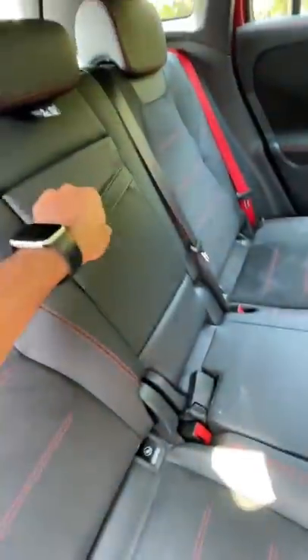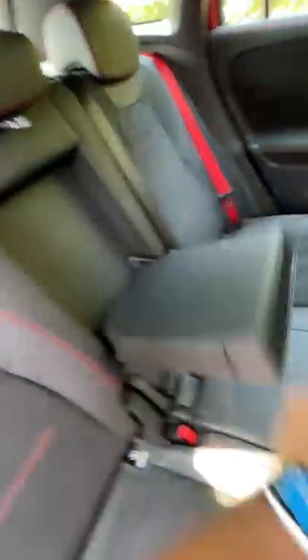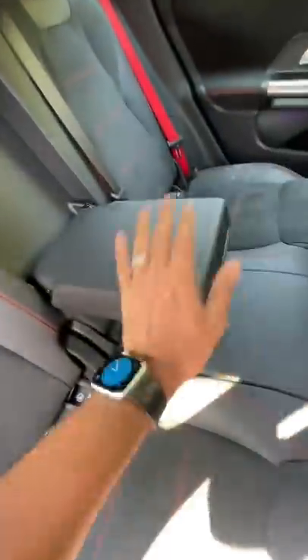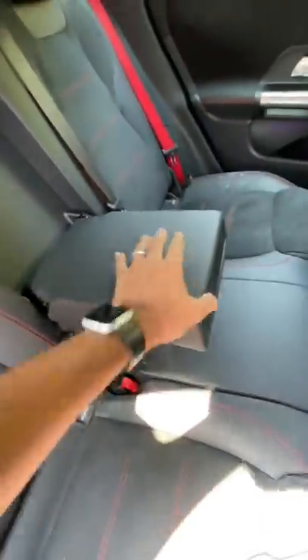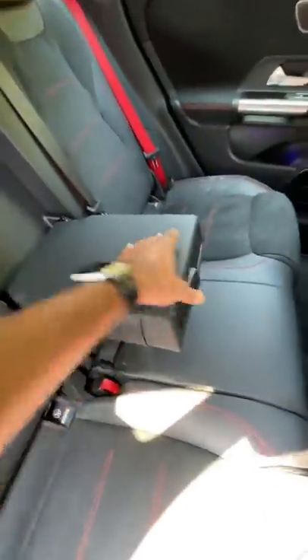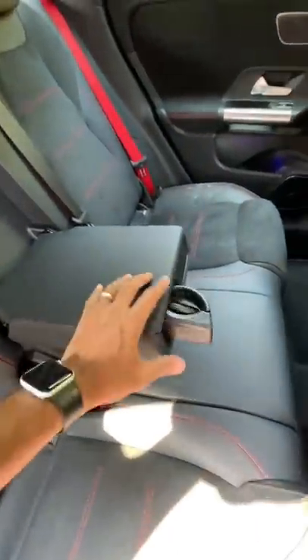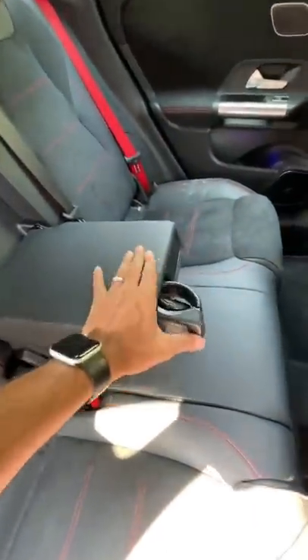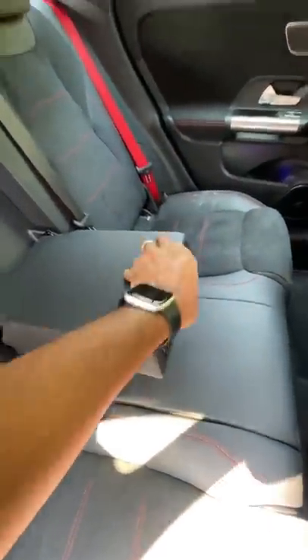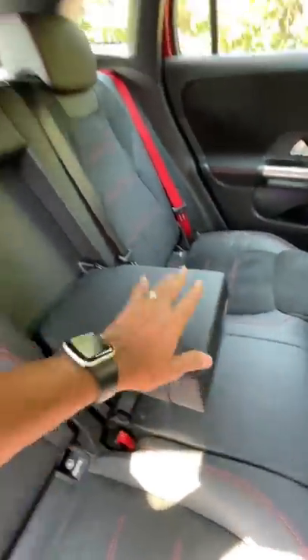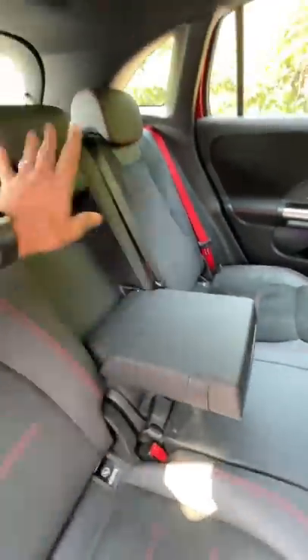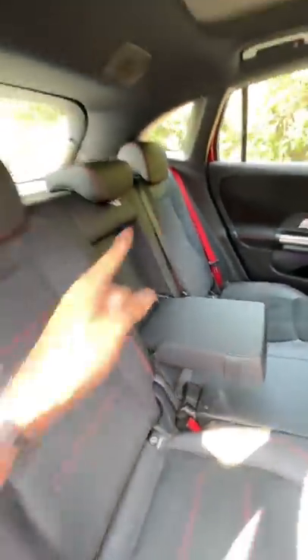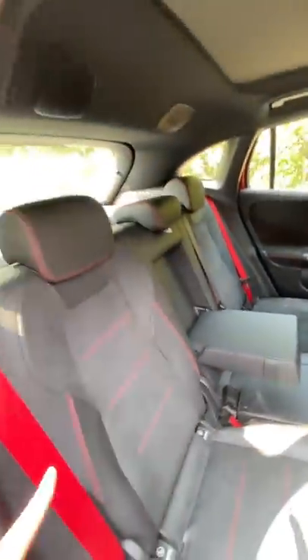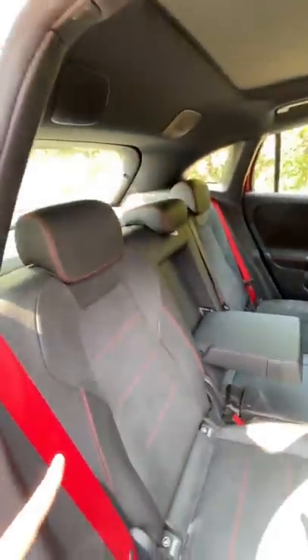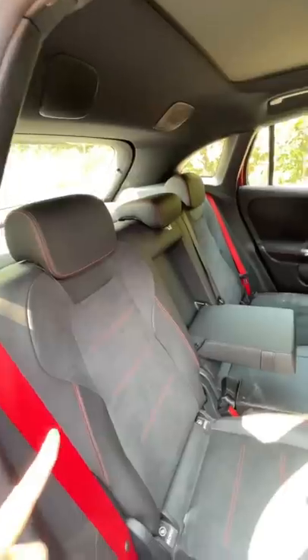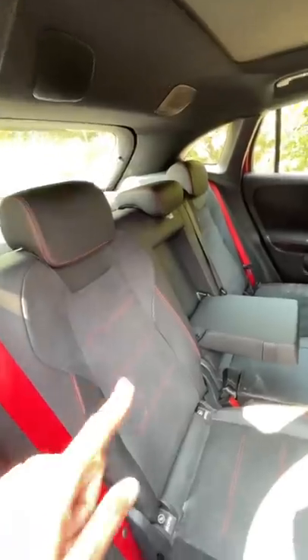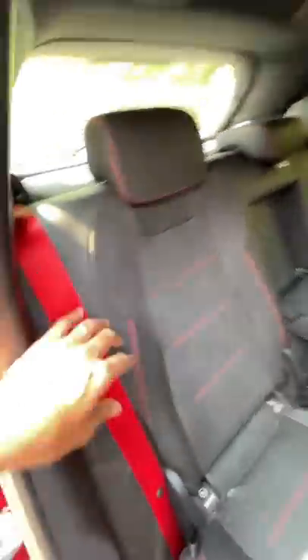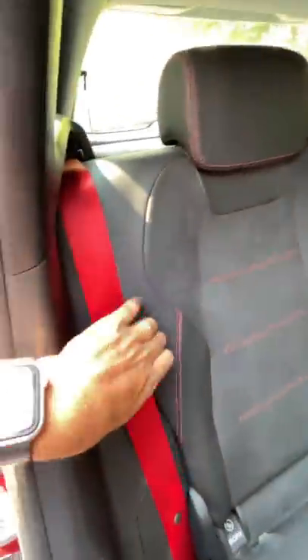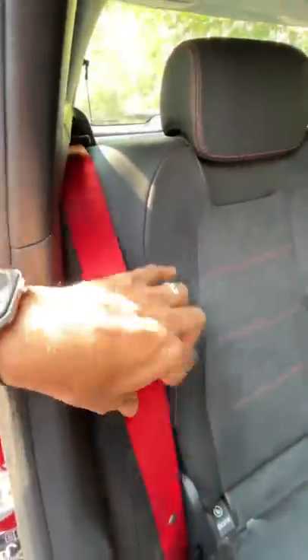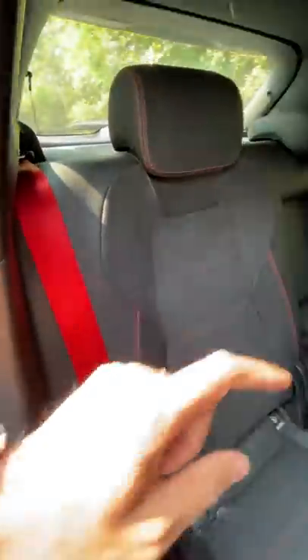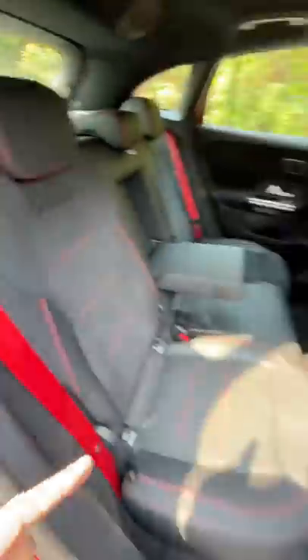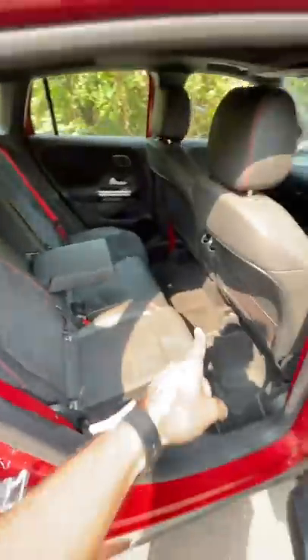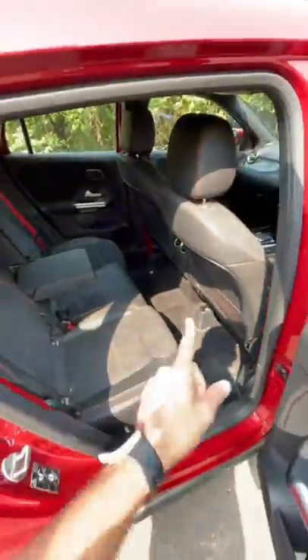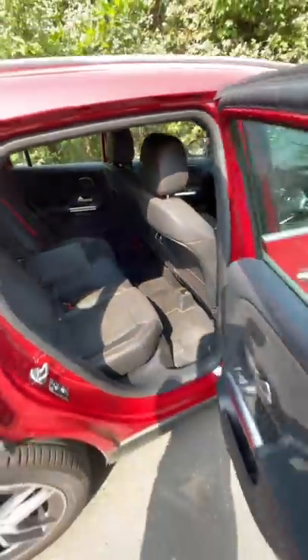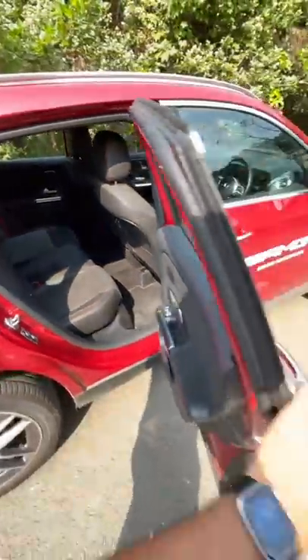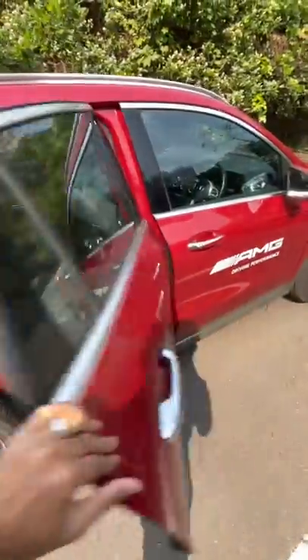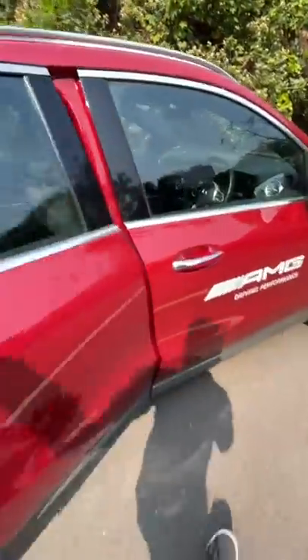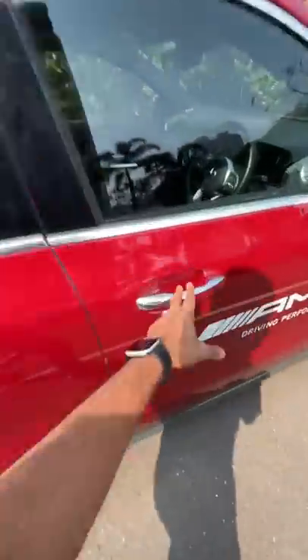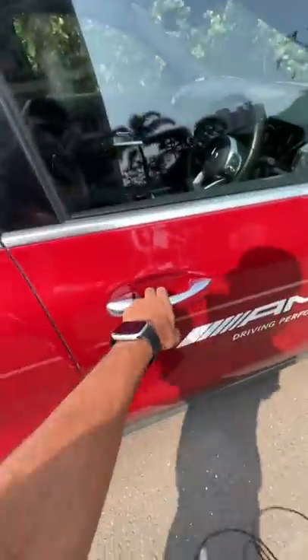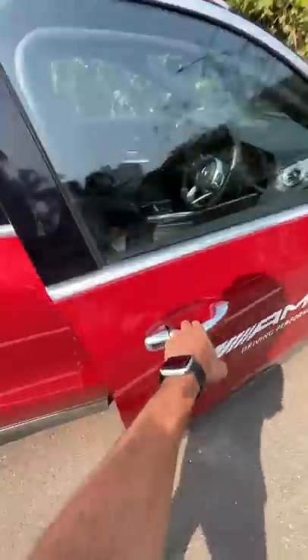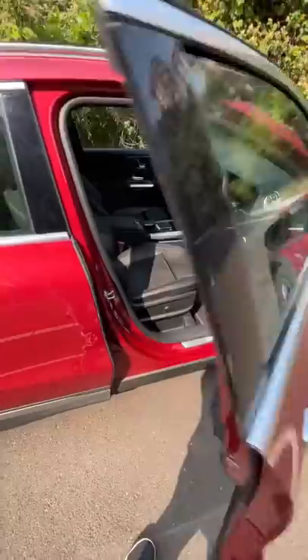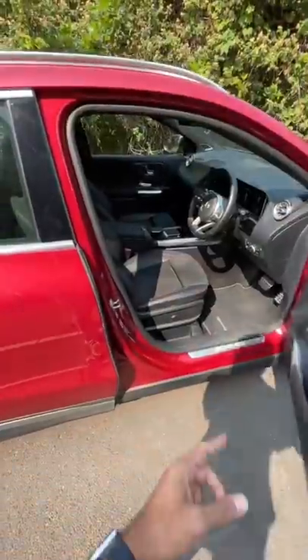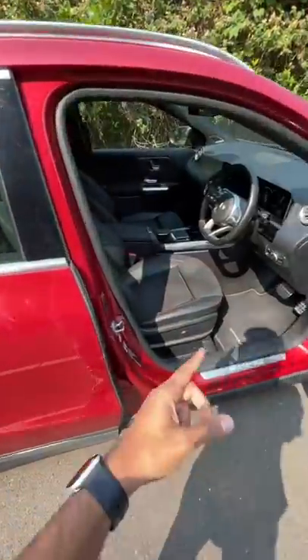You get a centre armrest along with cup holders here, and the good thing is all rear passengers actually get a headrest. You get red coloured seatbelts, a hump there which is not so convenient, and rear seat sensors, of course.